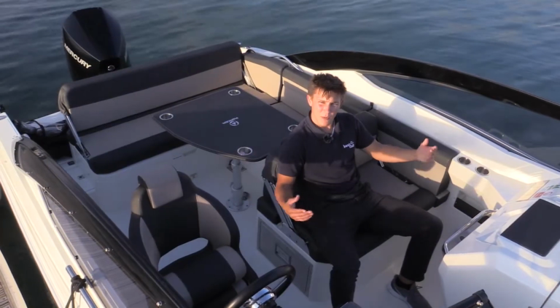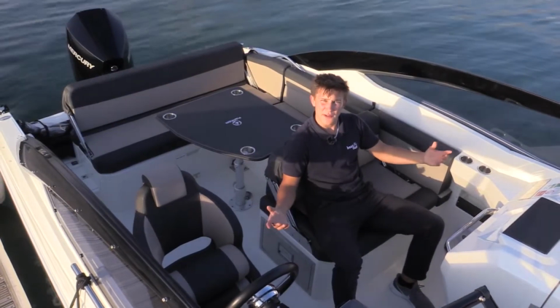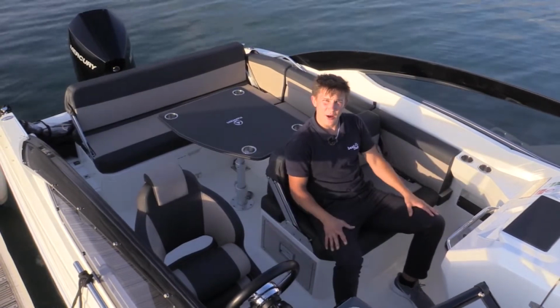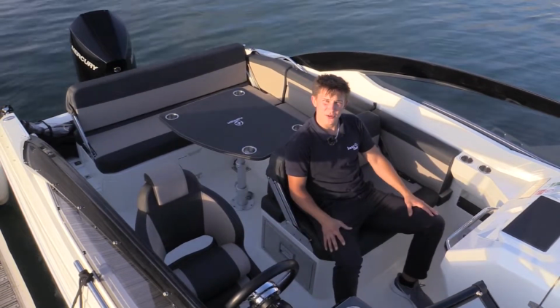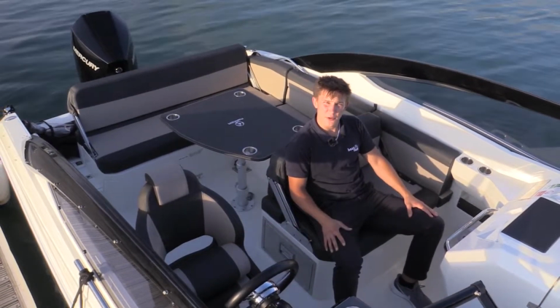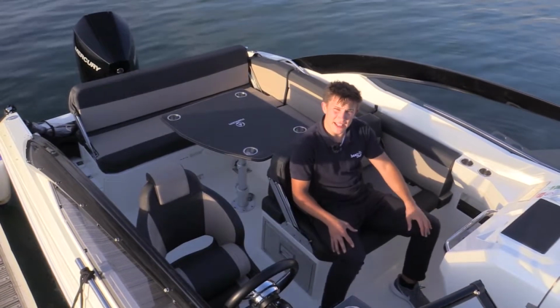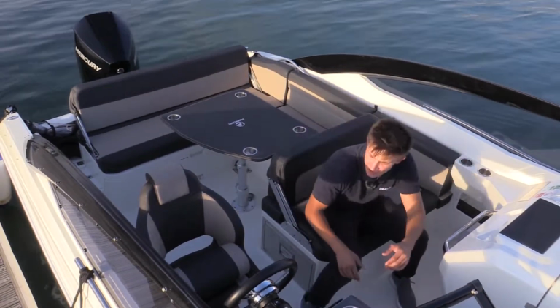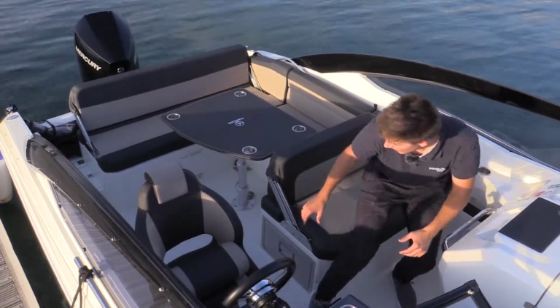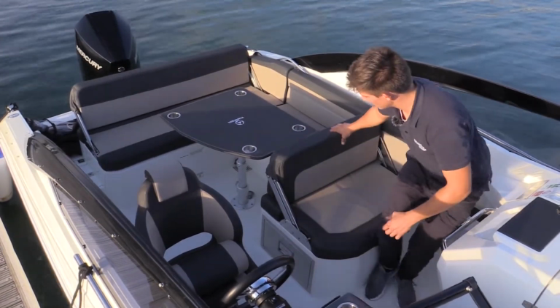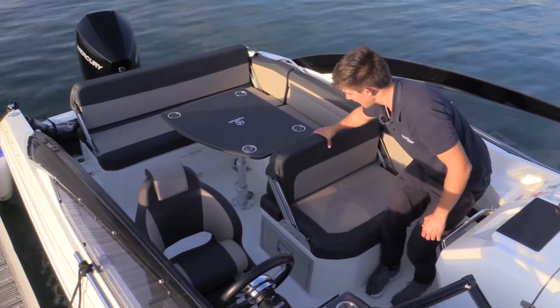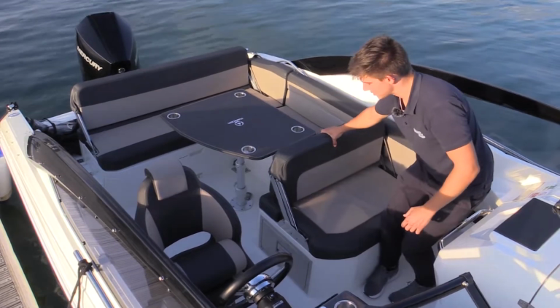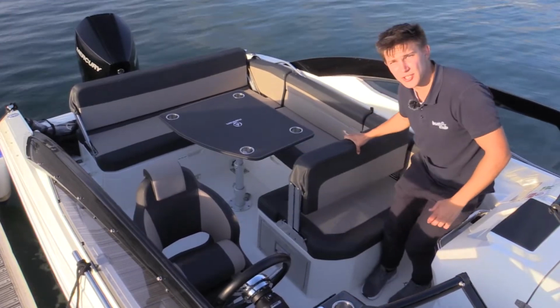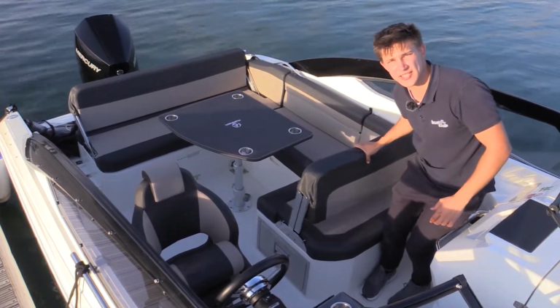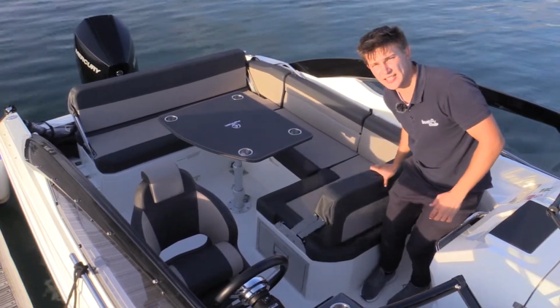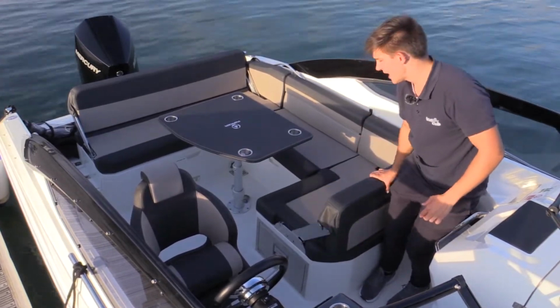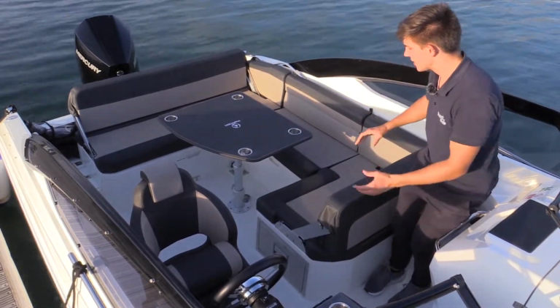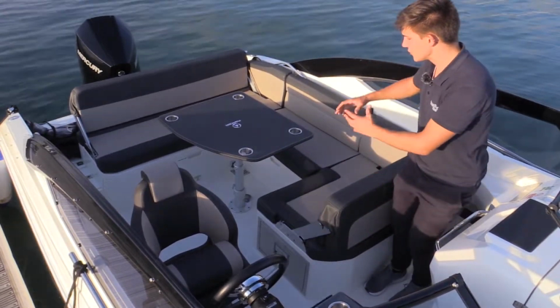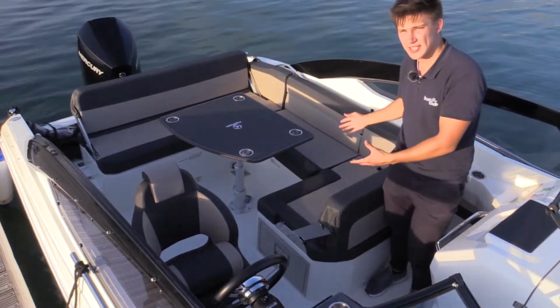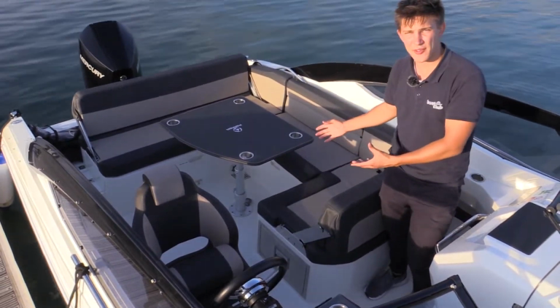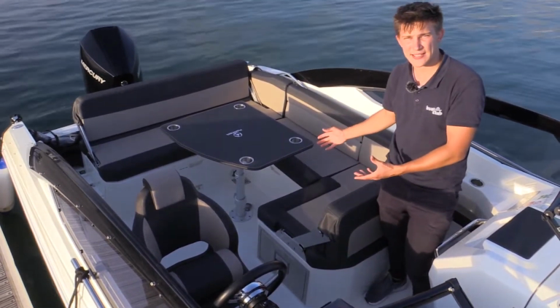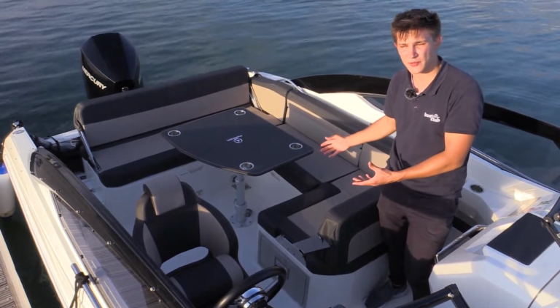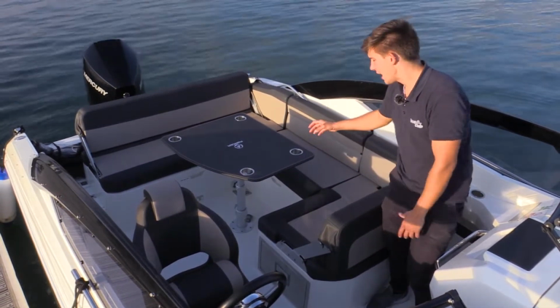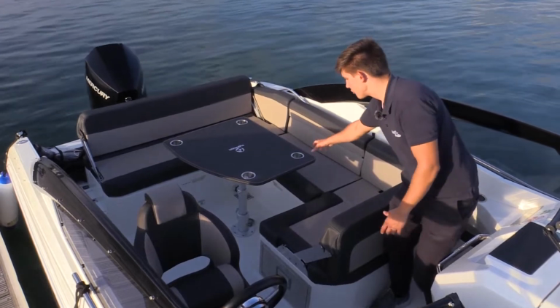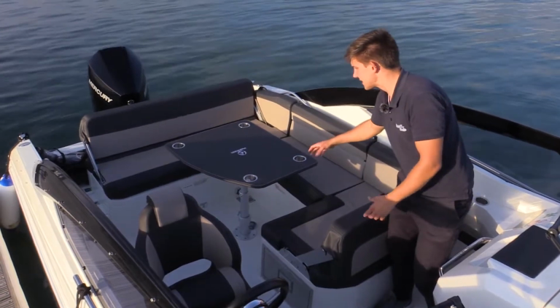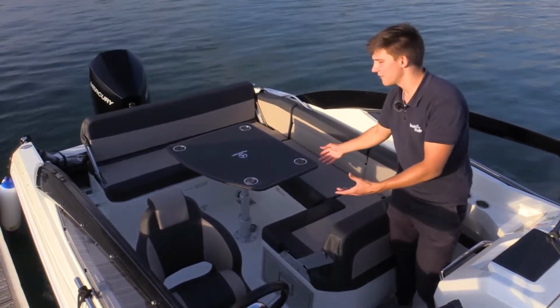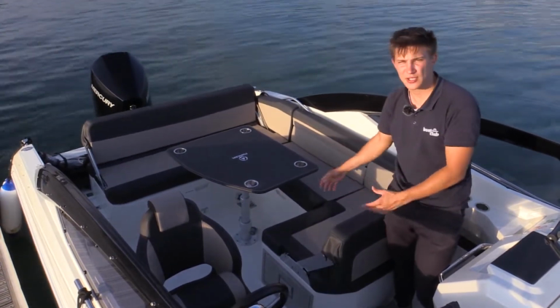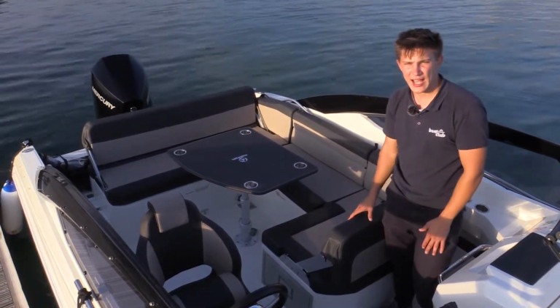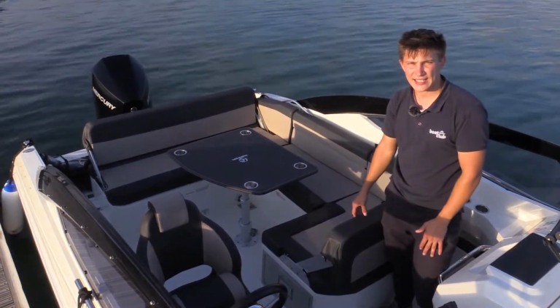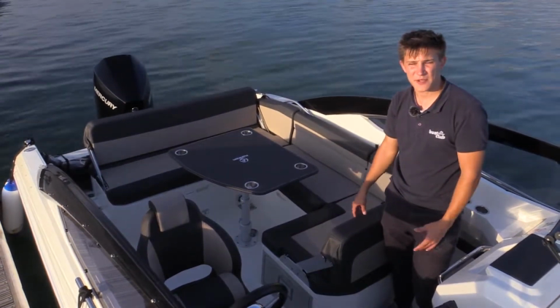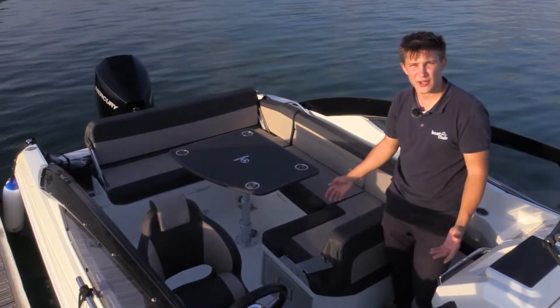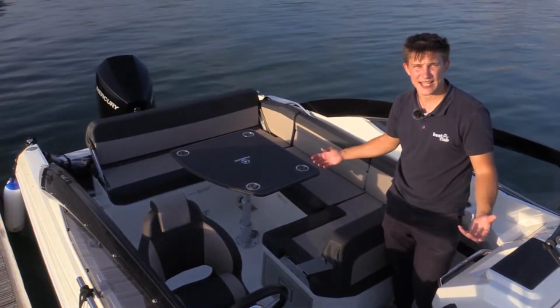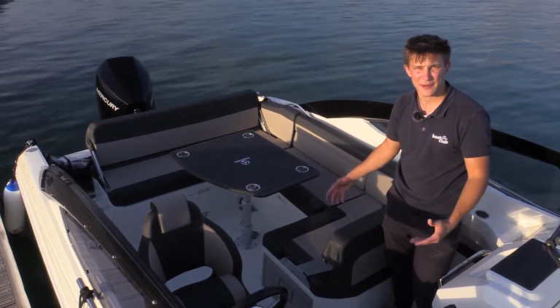Once you've anchored up to have your picnic, you can just move this backrest over to the other side so that you can all sit around the picnic table, have your drinks and your food and be nice and relaxed as a family.